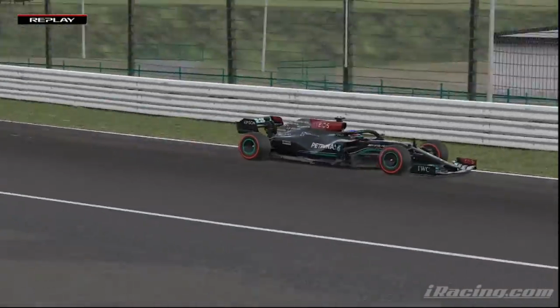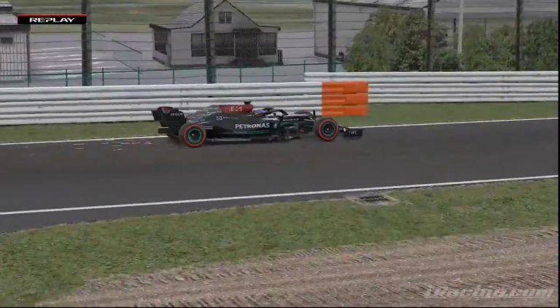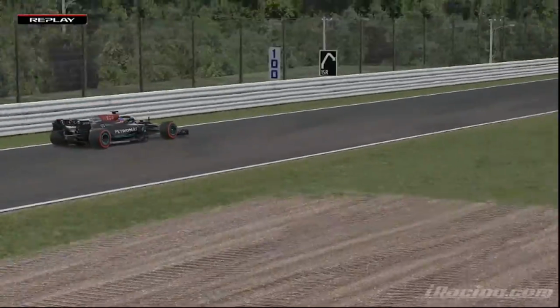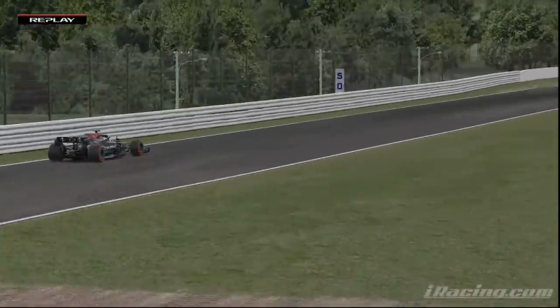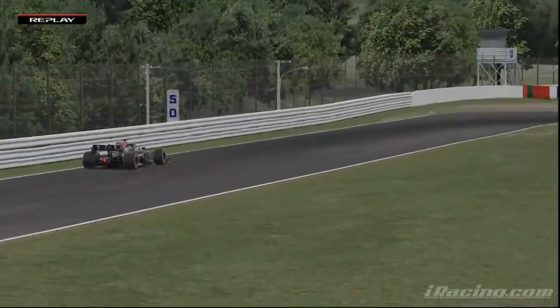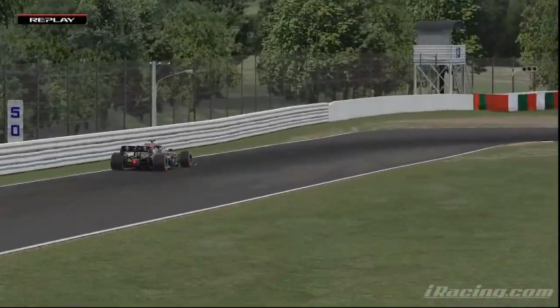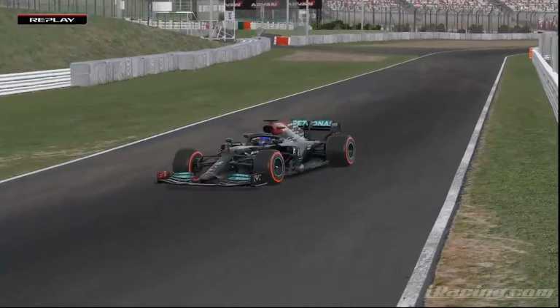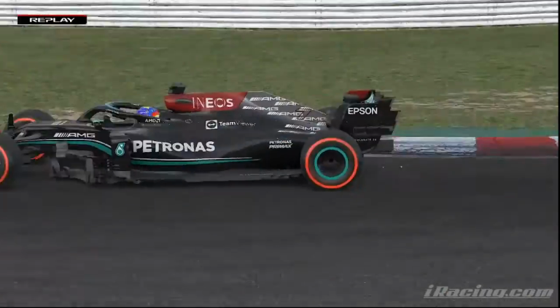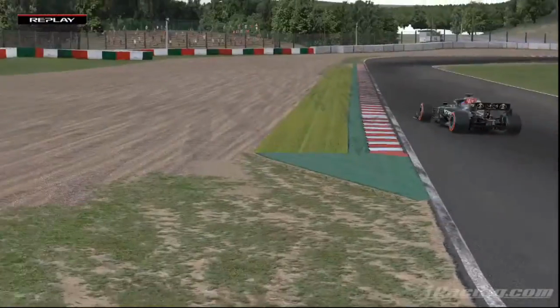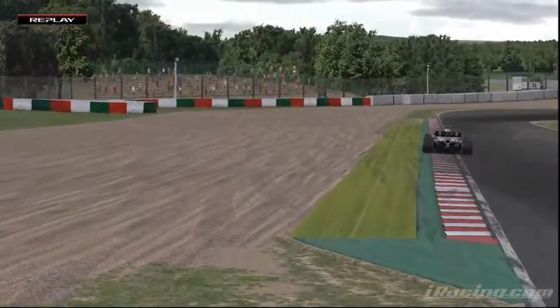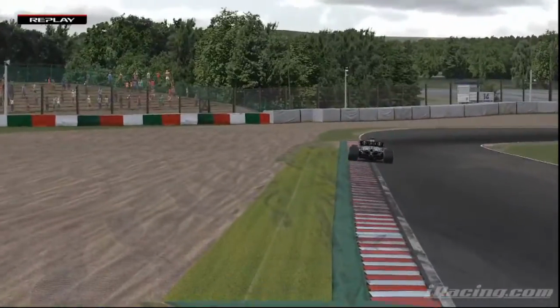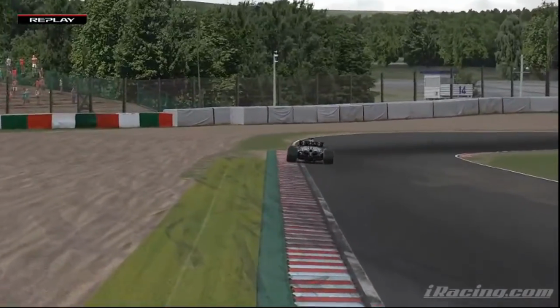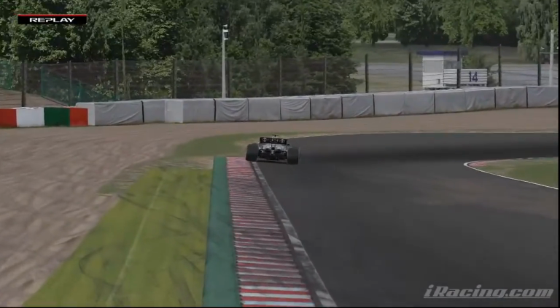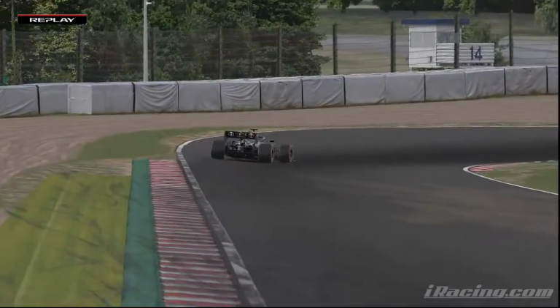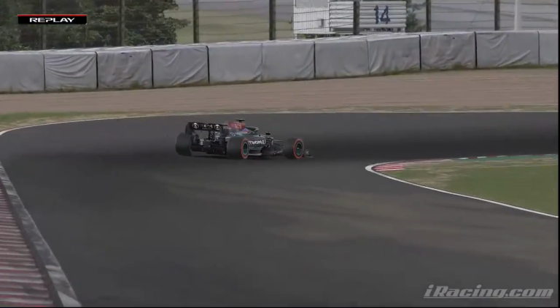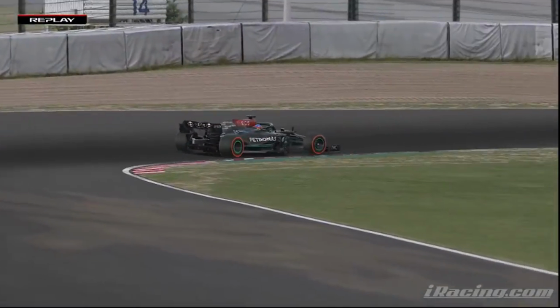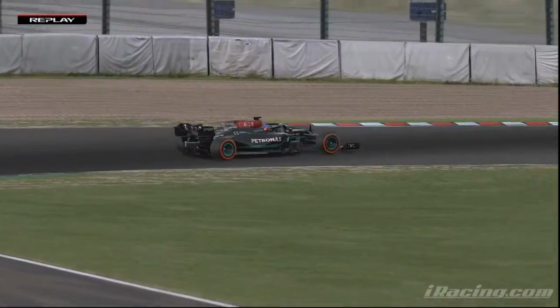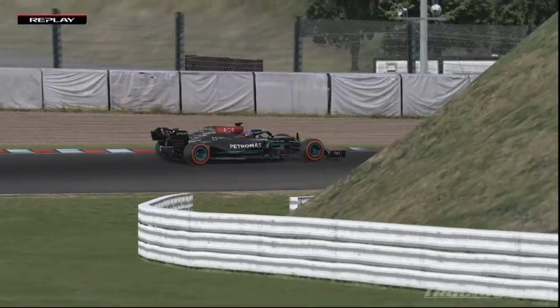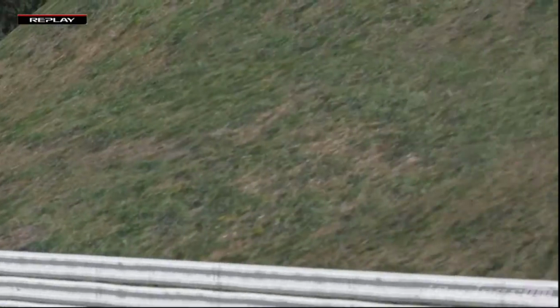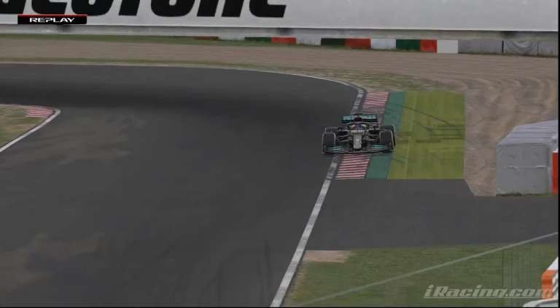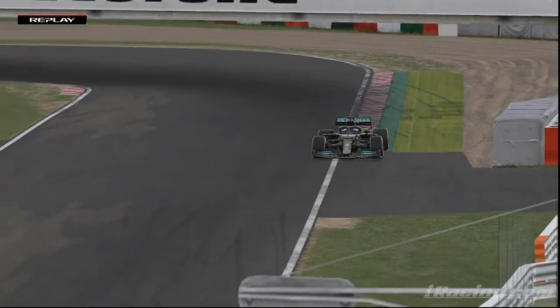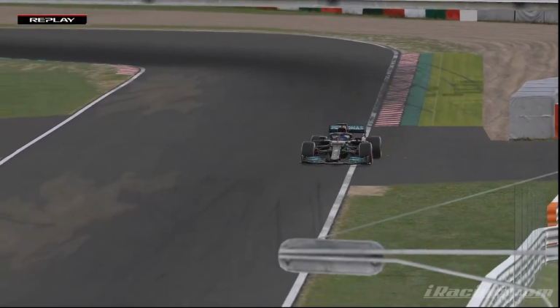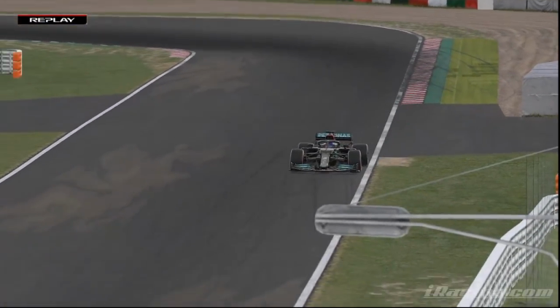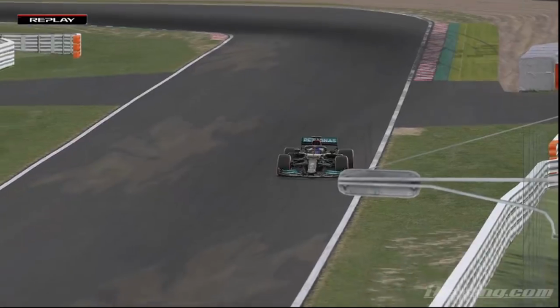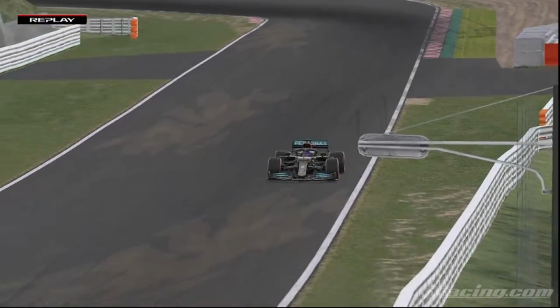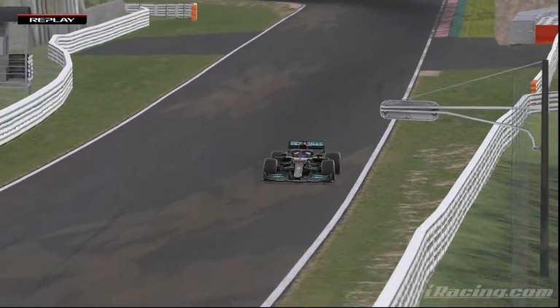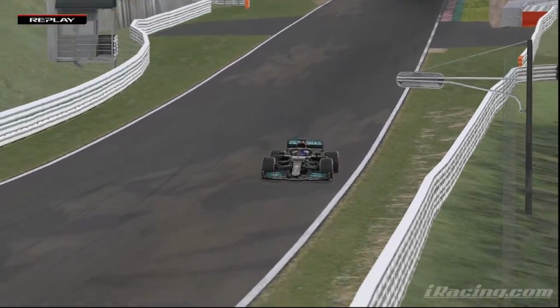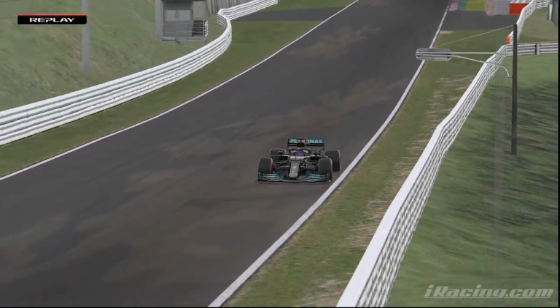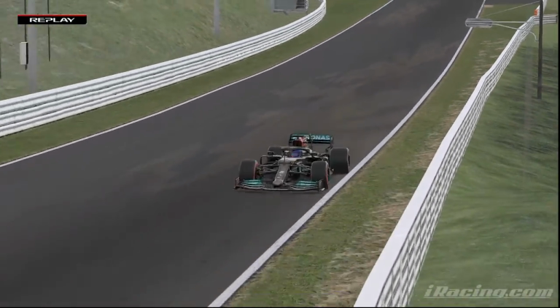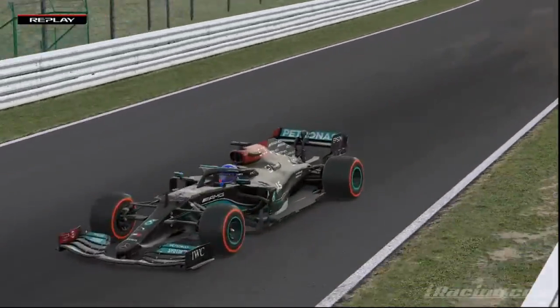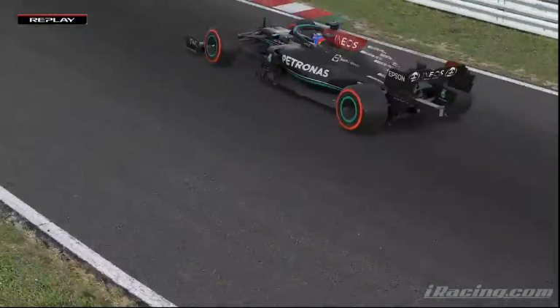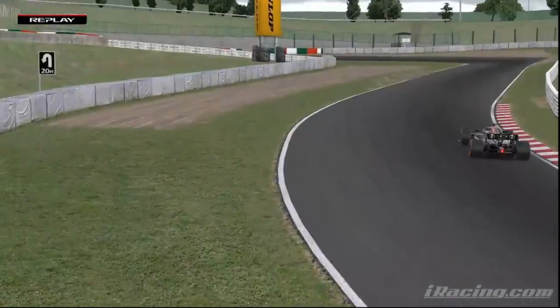Hamilton on his way towards the end of the first sector and he's a tenth up on his previous best. He is indeed on a 30.6 — nobody's been touching his first sector. And into the hairpin,